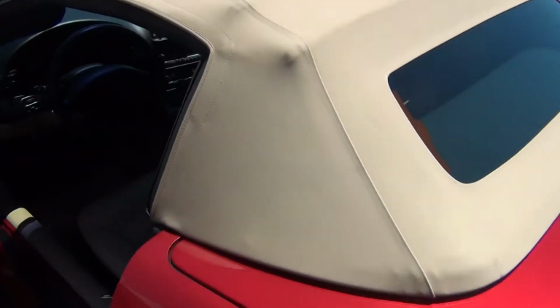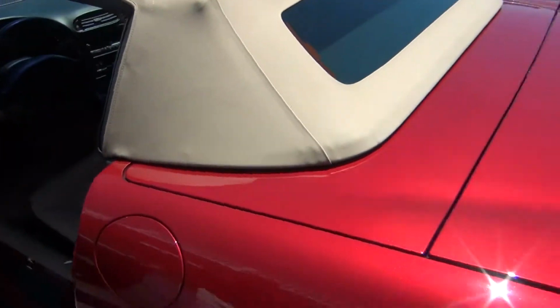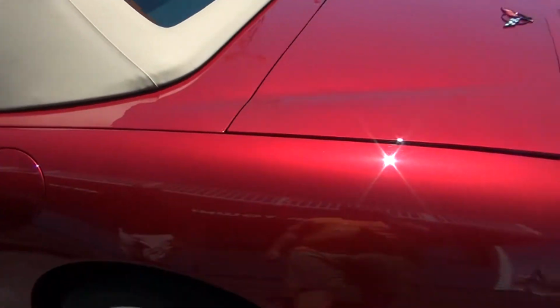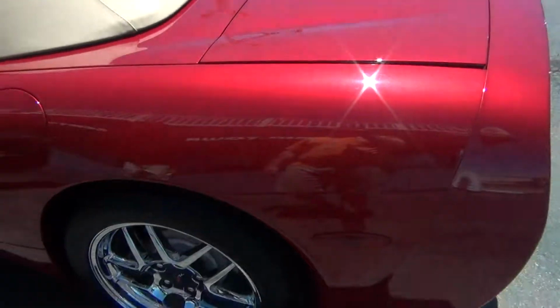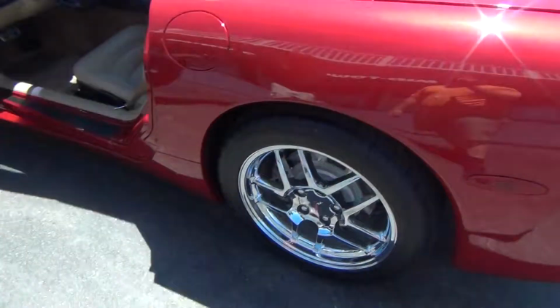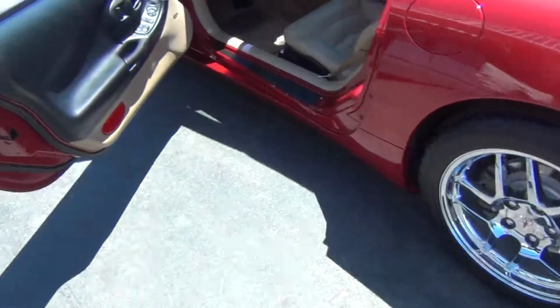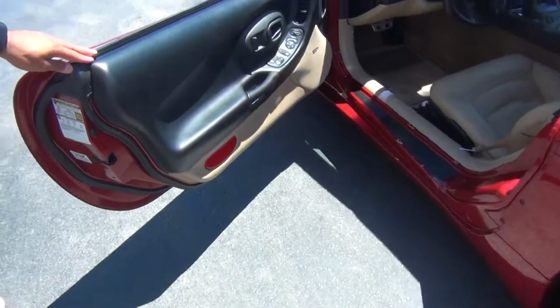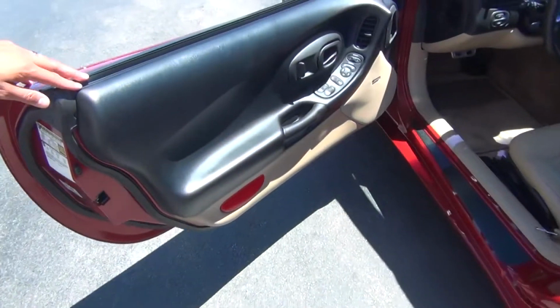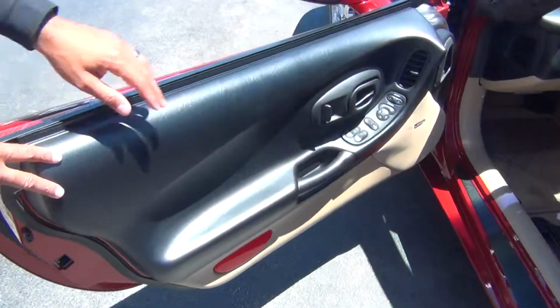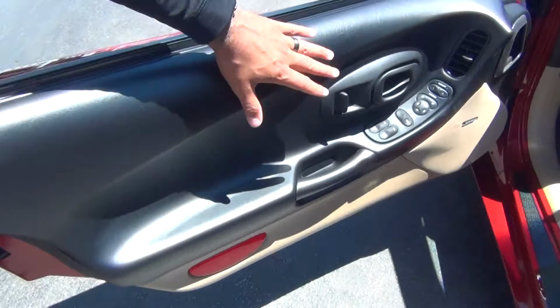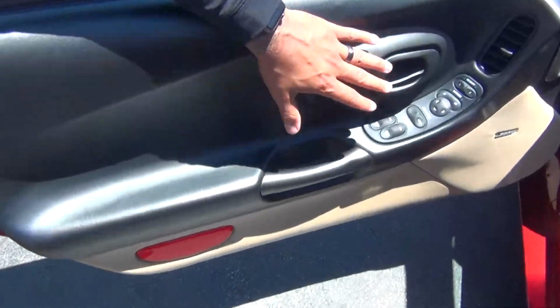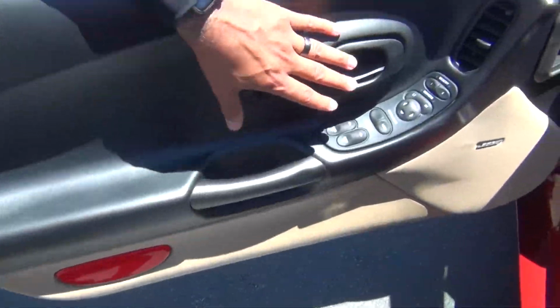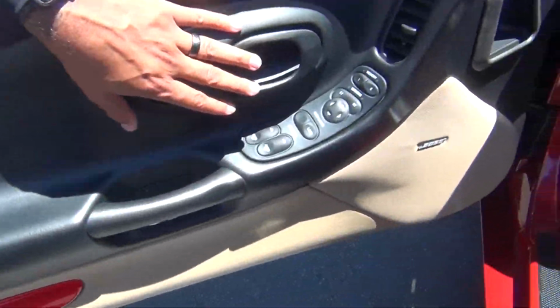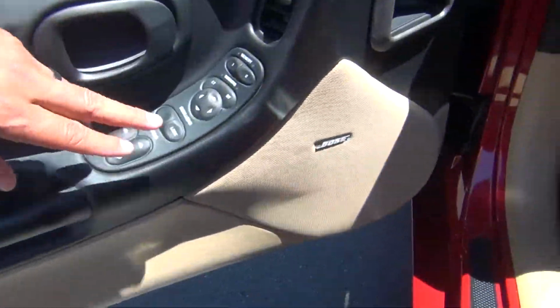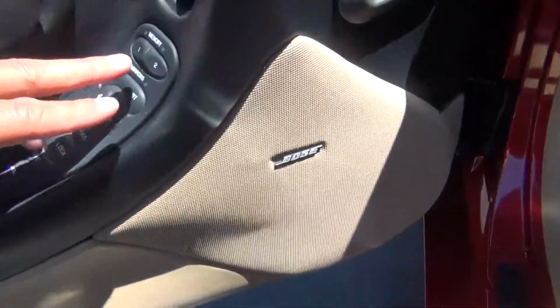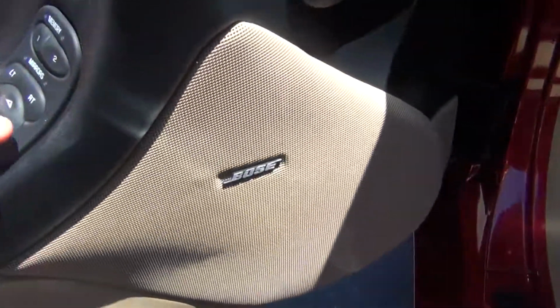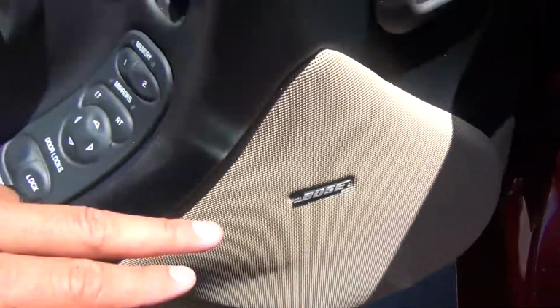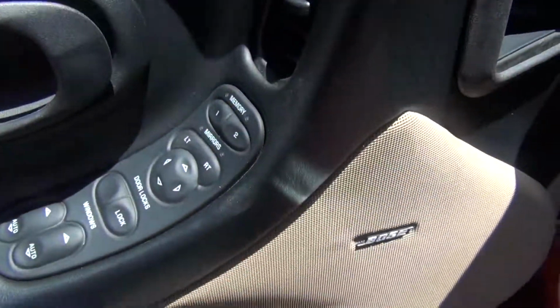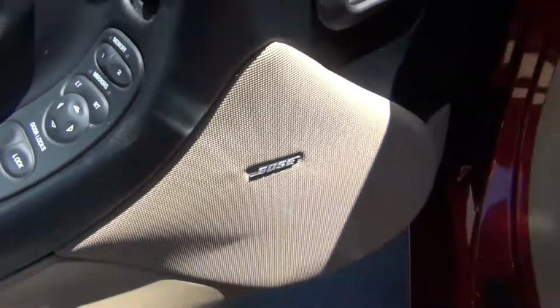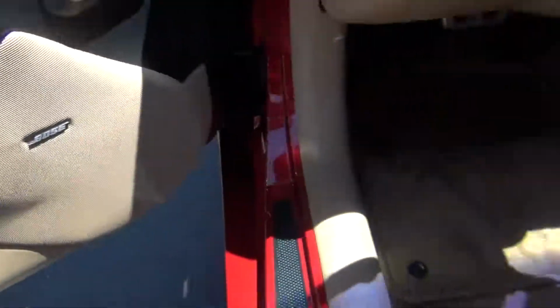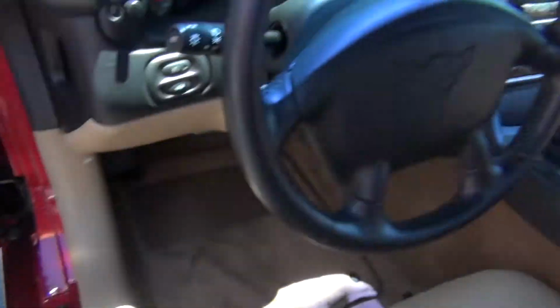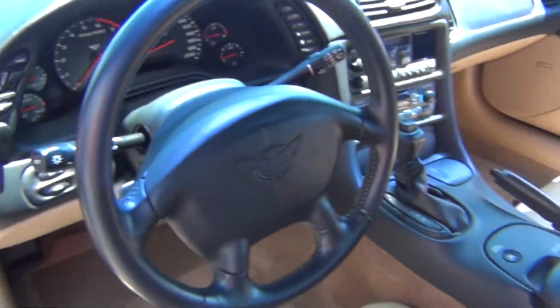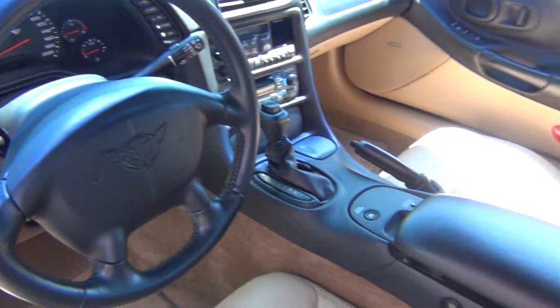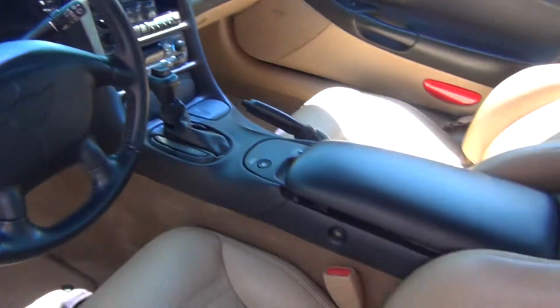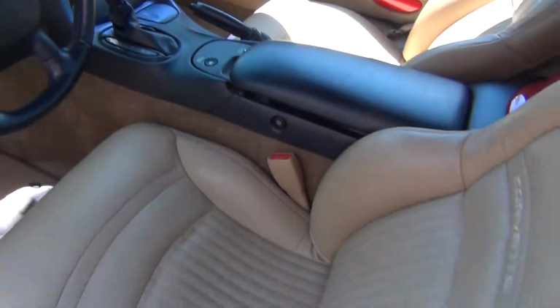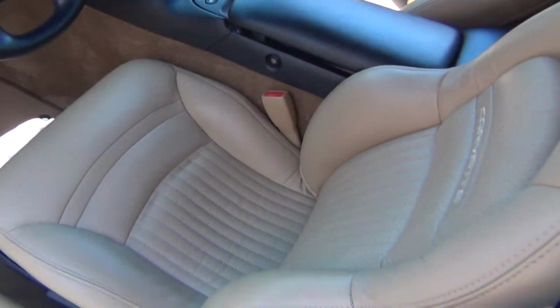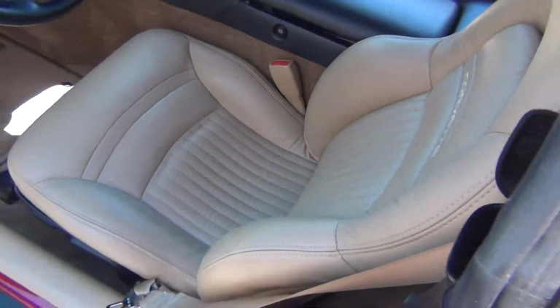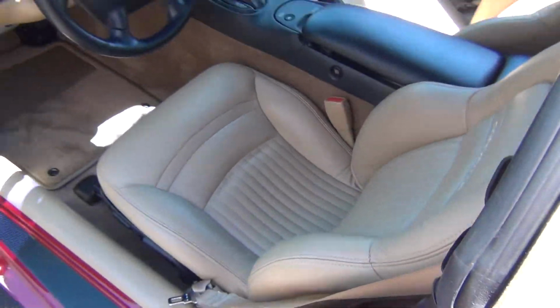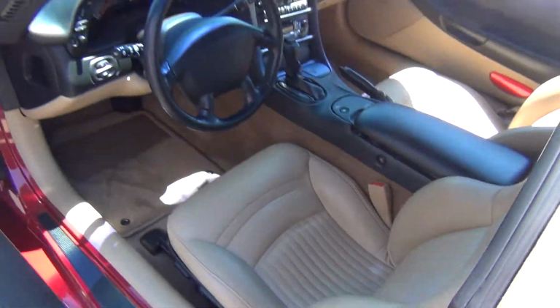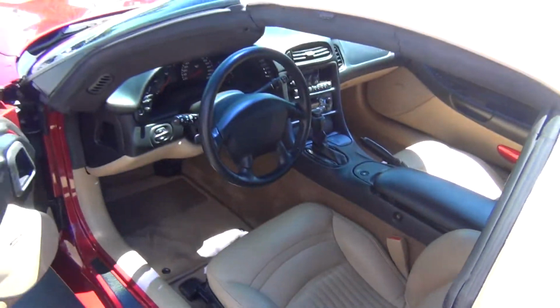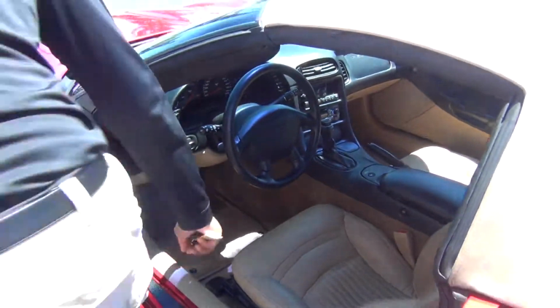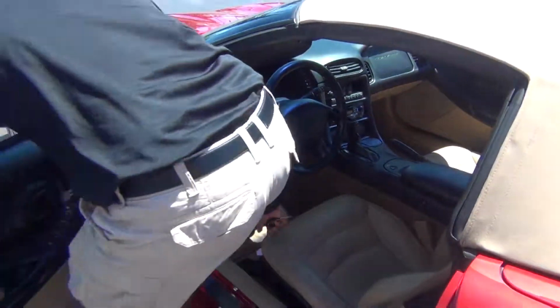On the inside it is very, very clean as well. You've got power windows, locks and mirrors, memory seat with Bose stereo system. The leather is in excellent shape — no rips, tears, stains or burn holes in the seats.